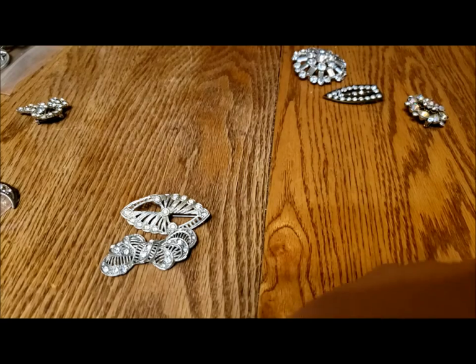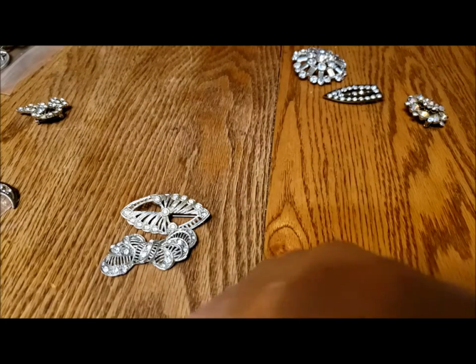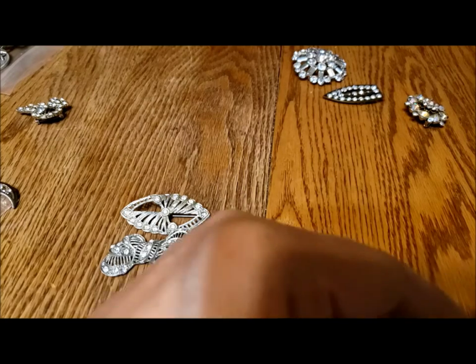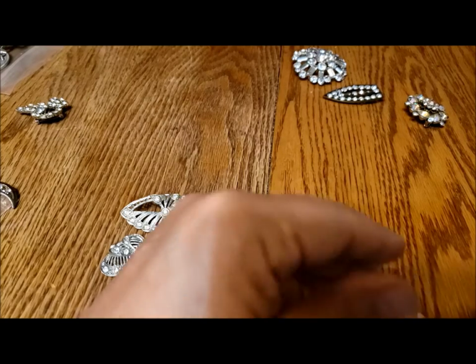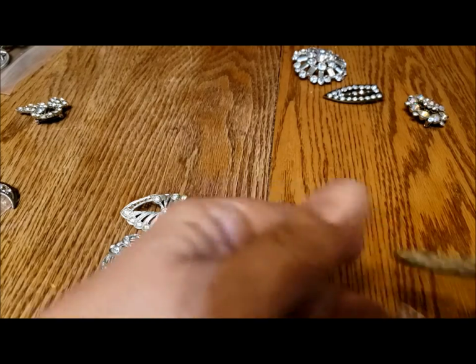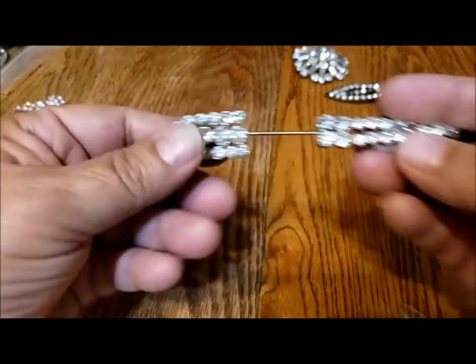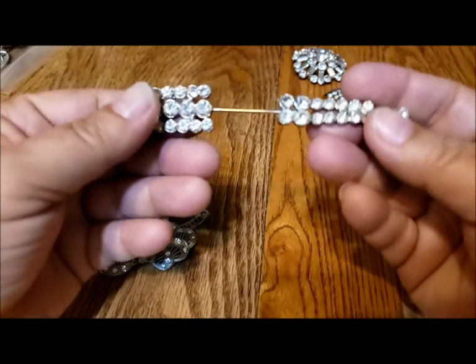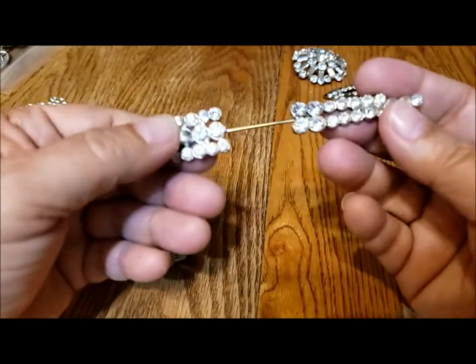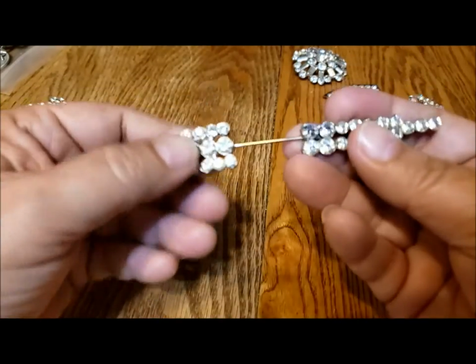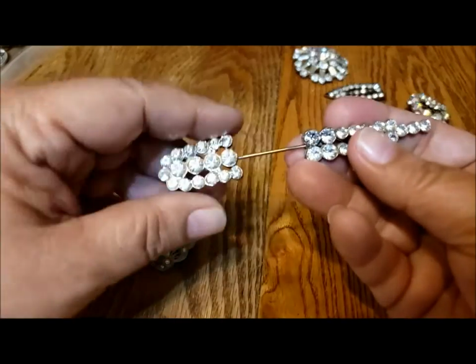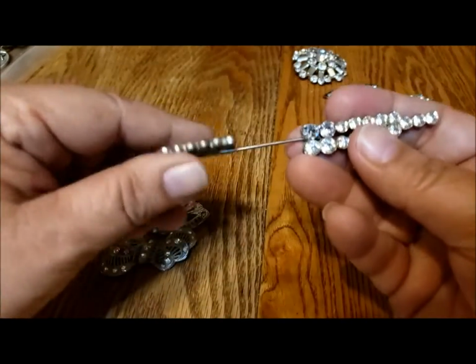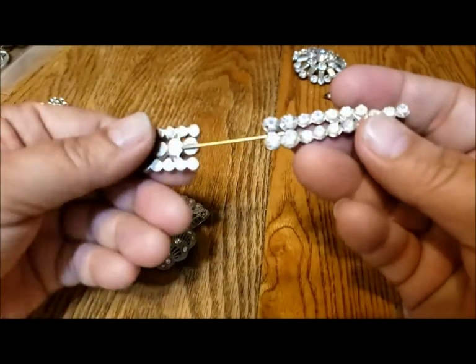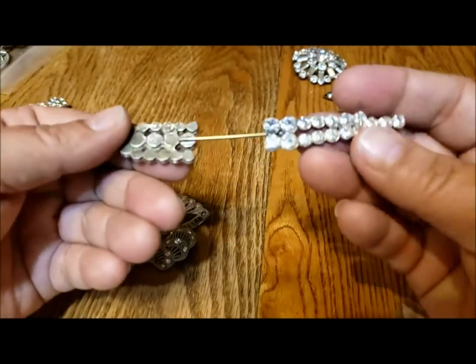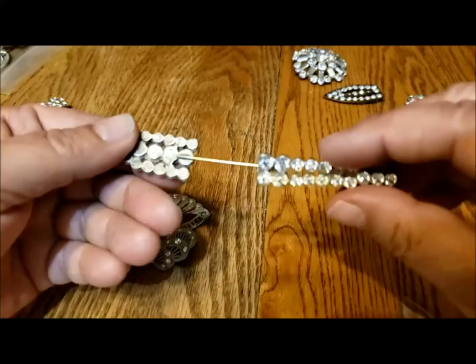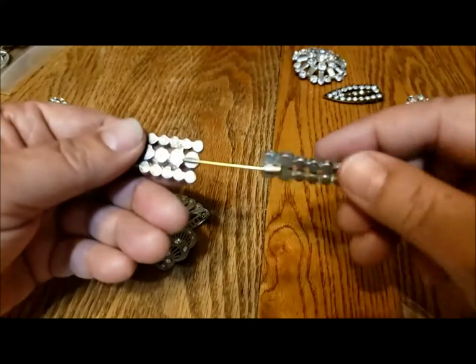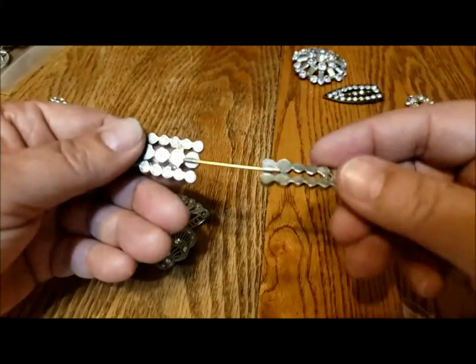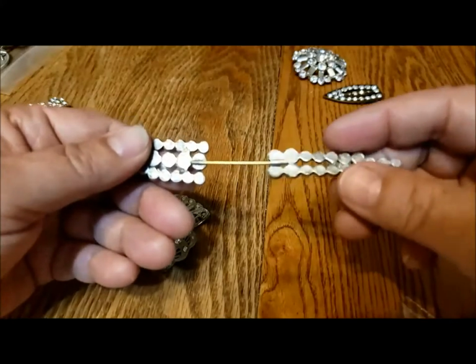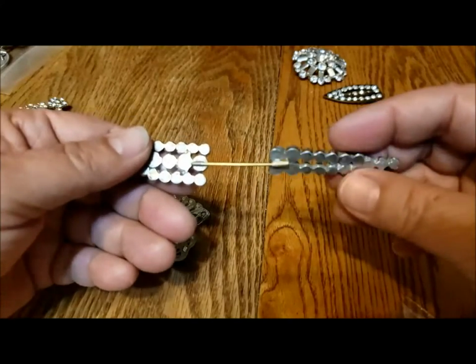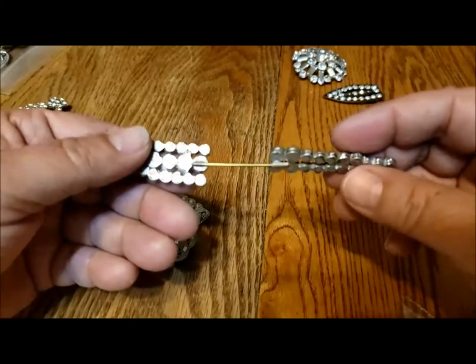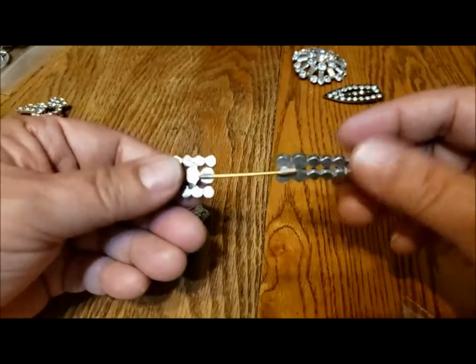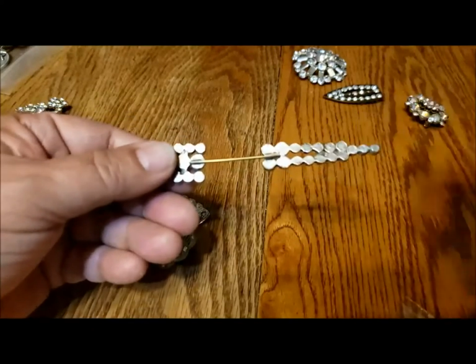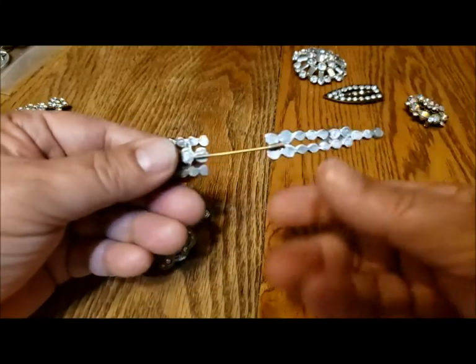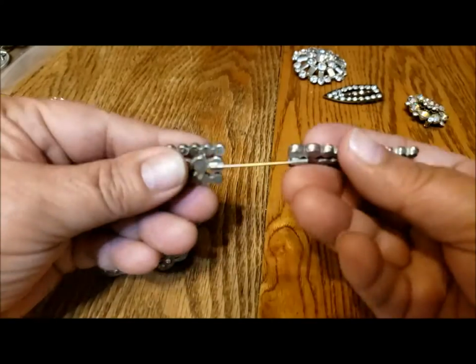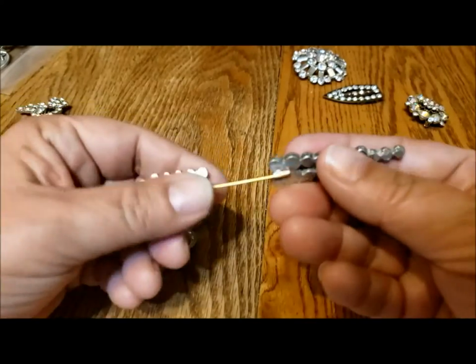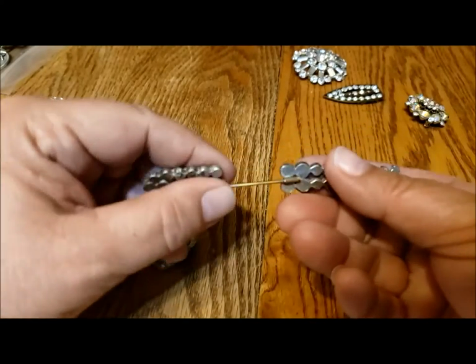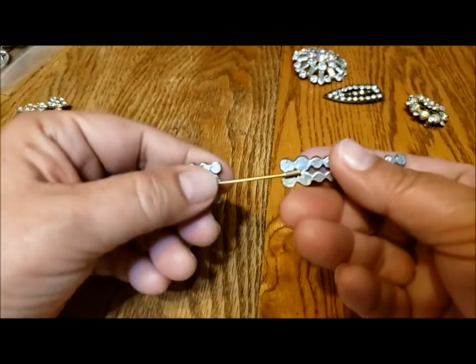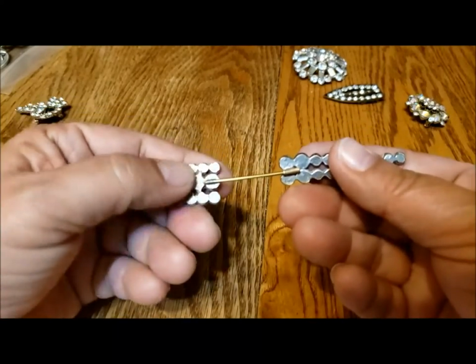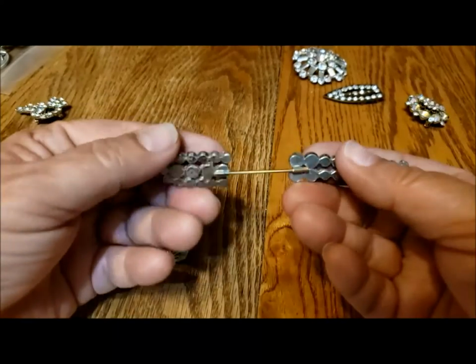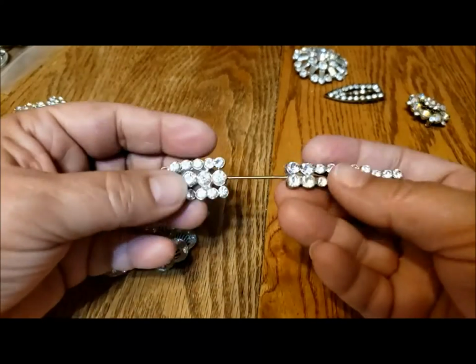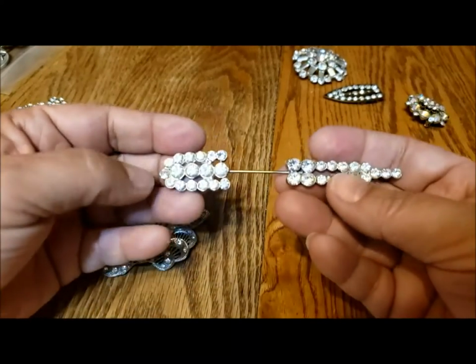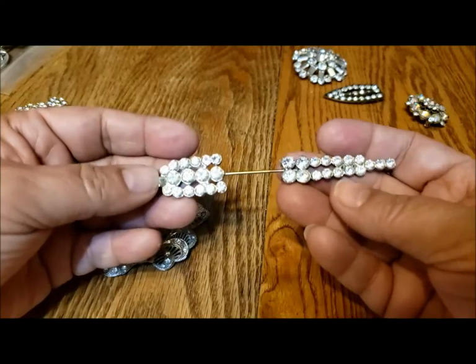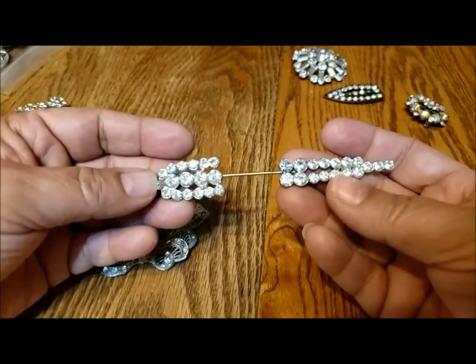This is much older as well. This is a Jabot pin — it actually screws apart and then you put it through your lace collar or tie.